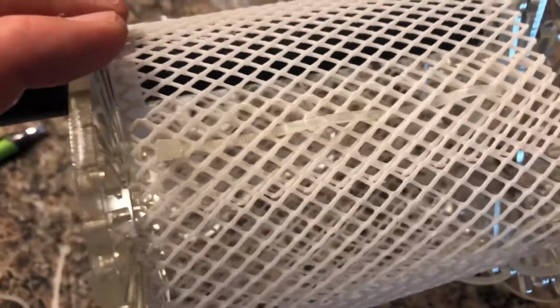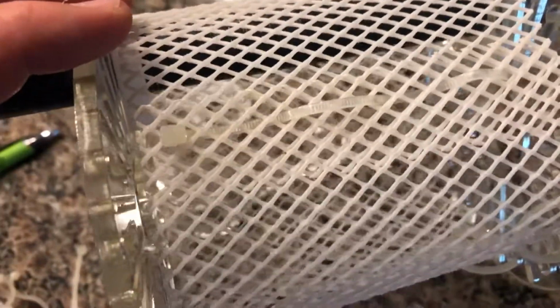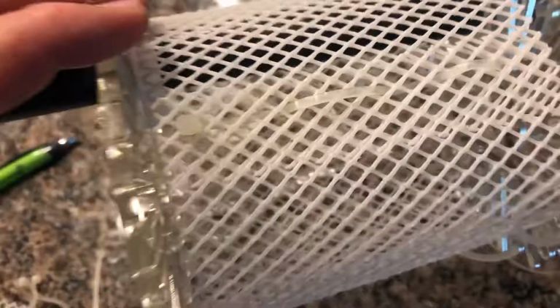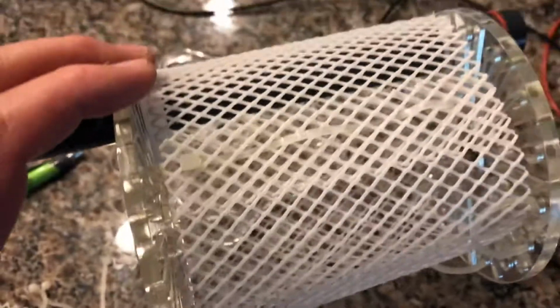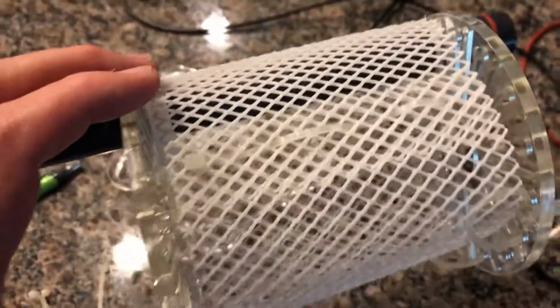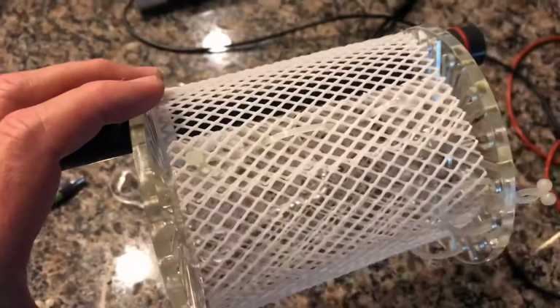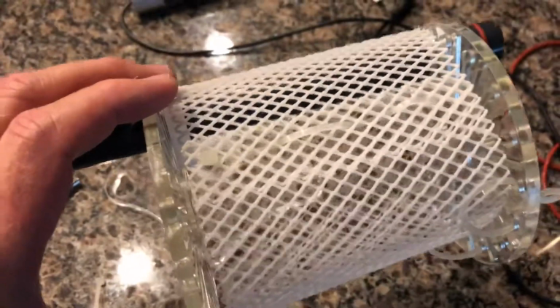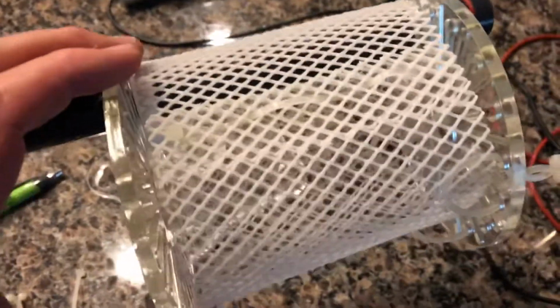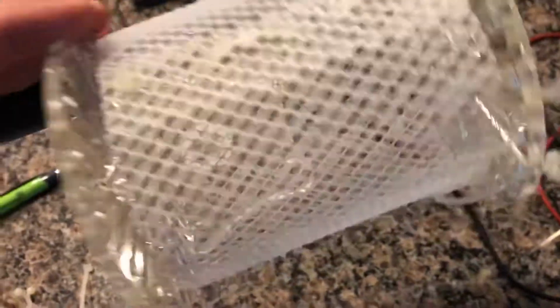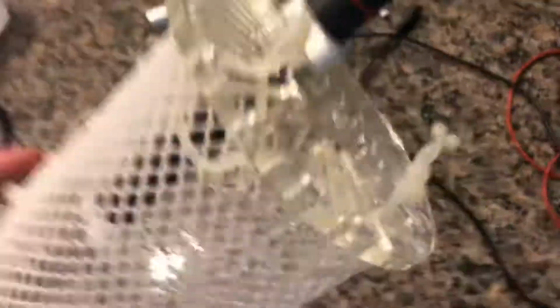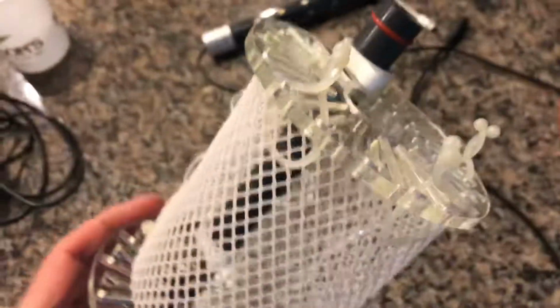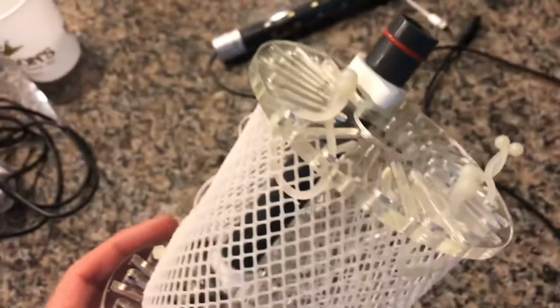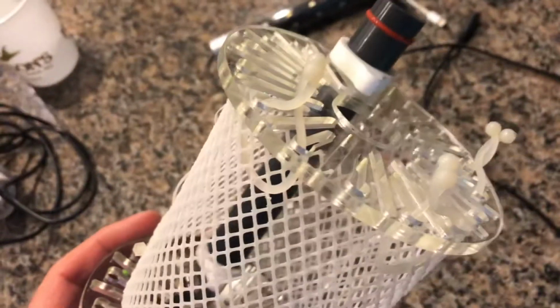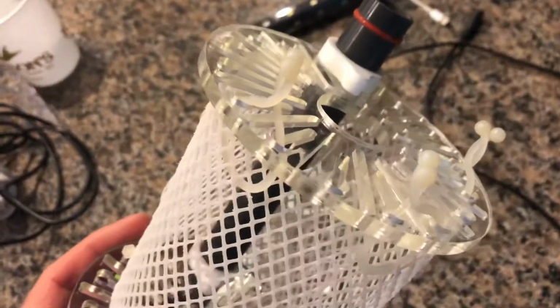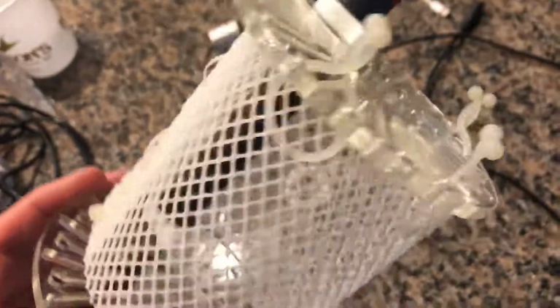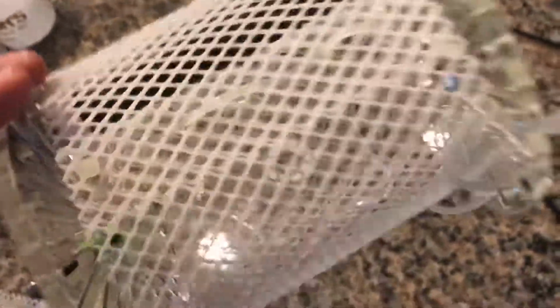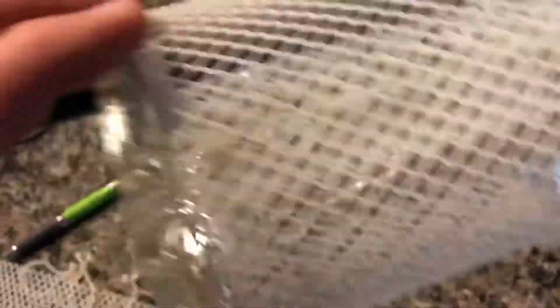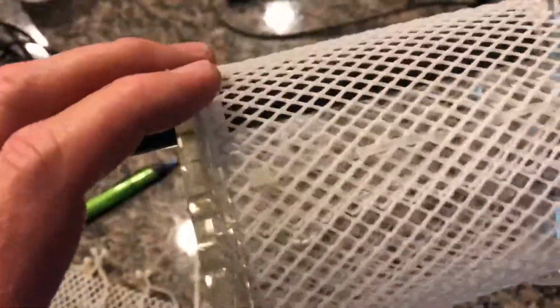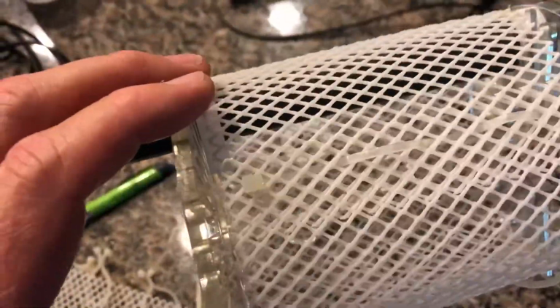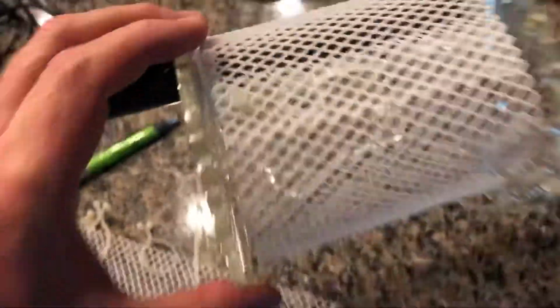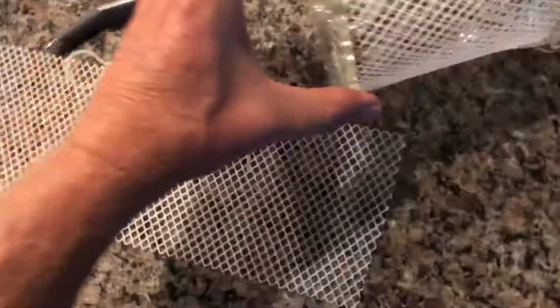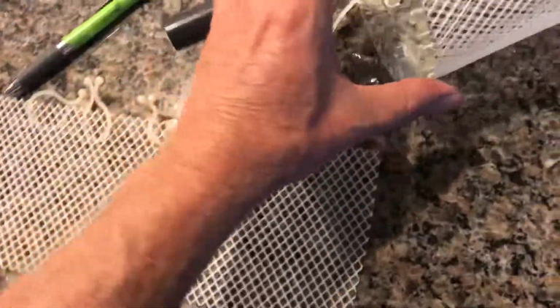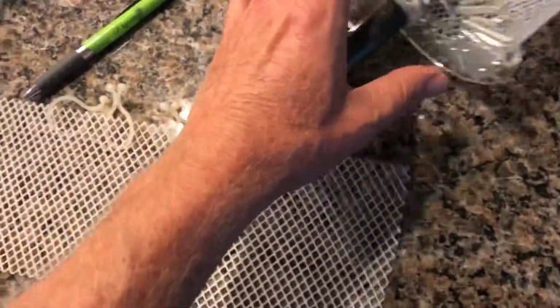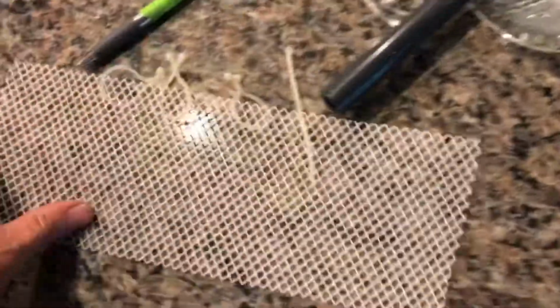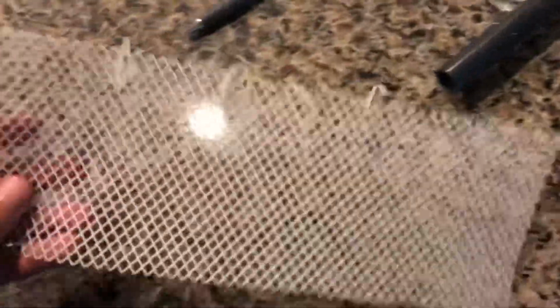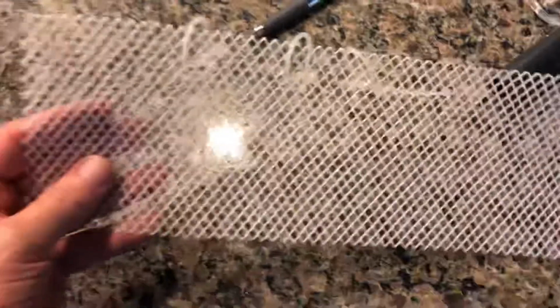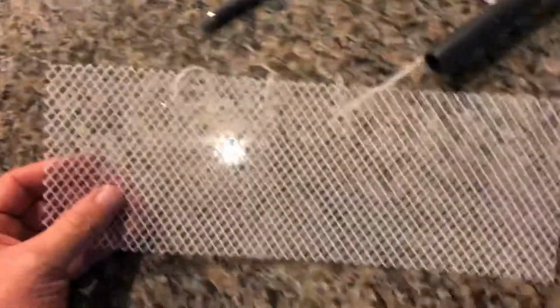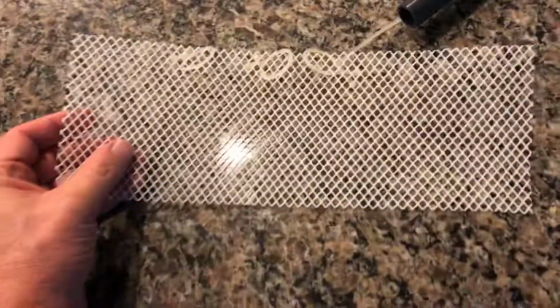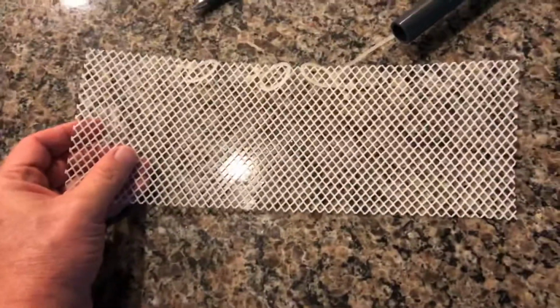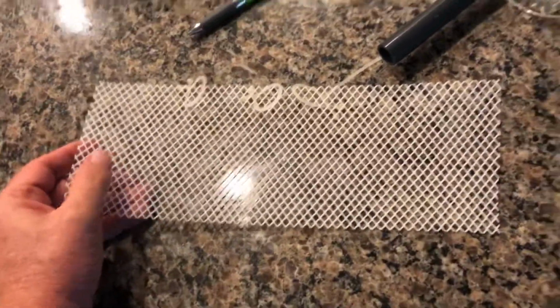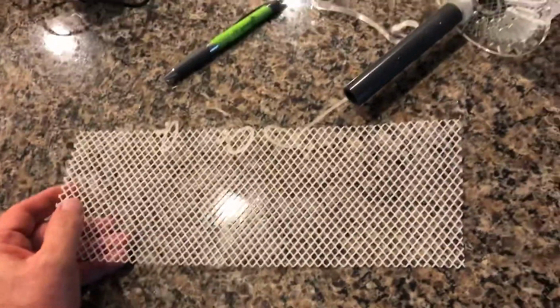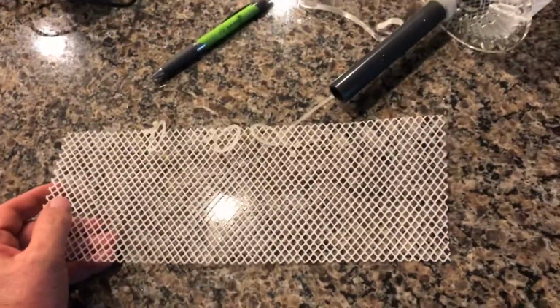Then when it comes time to hopefully harvest algae, I just undo these, pull out the zip tie, and I have an open screen again that I can just scrape off the excess algae.